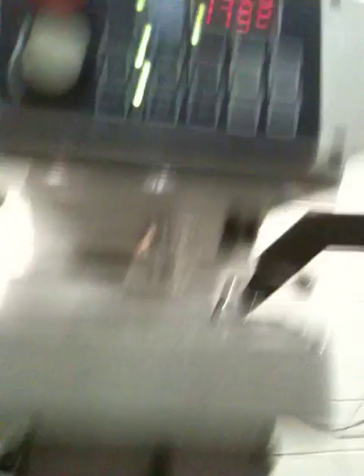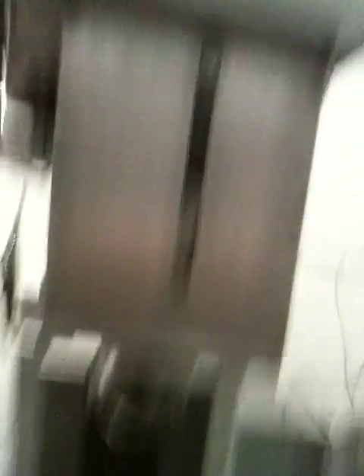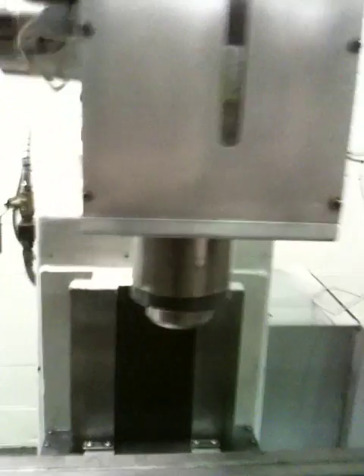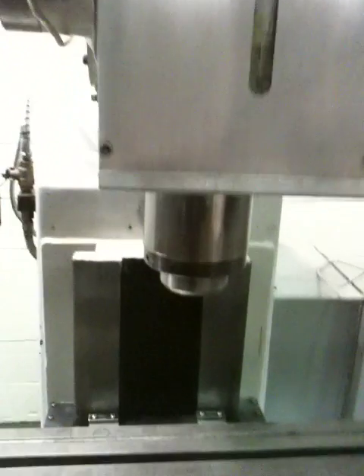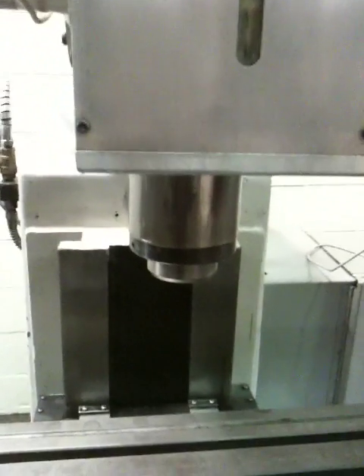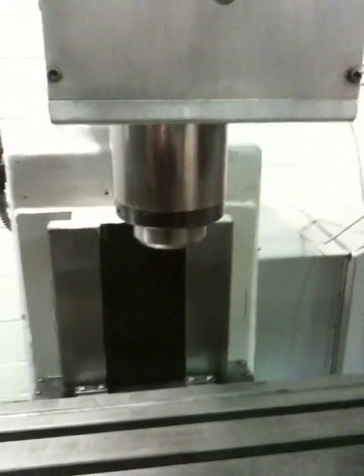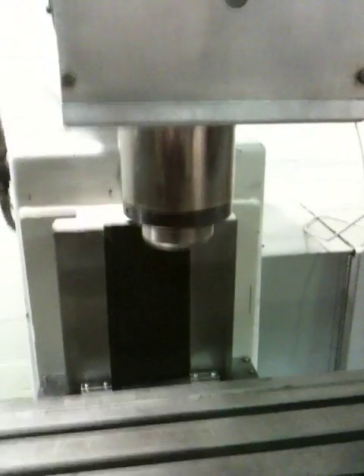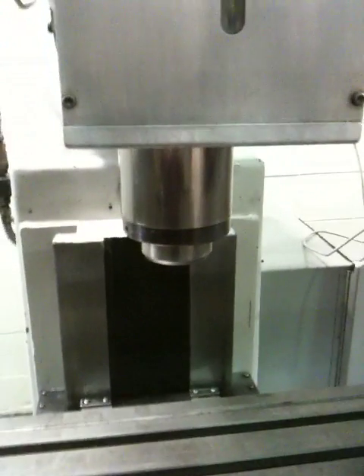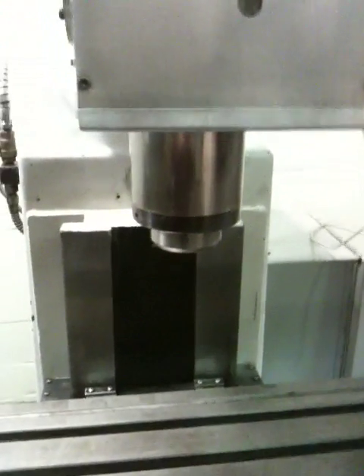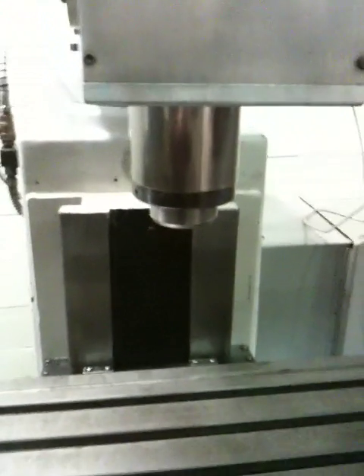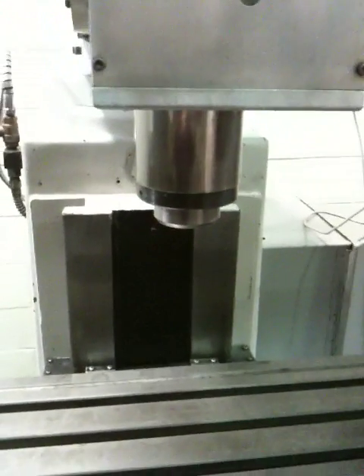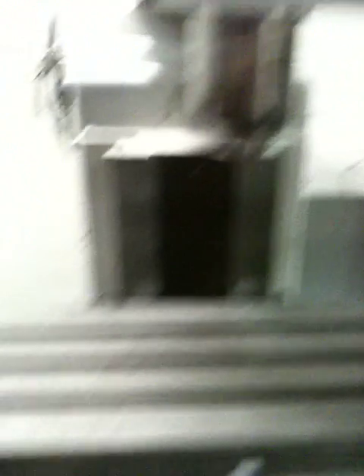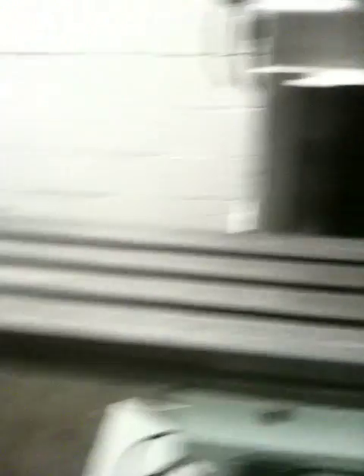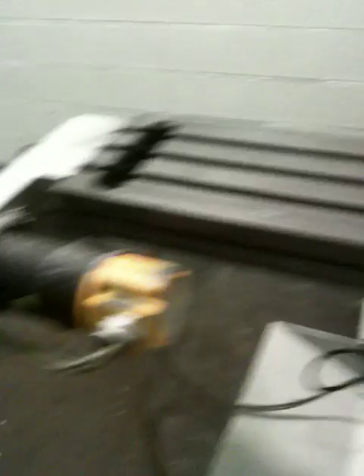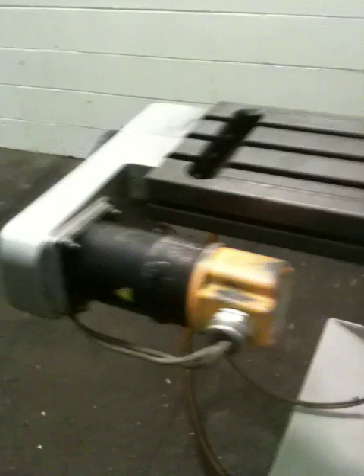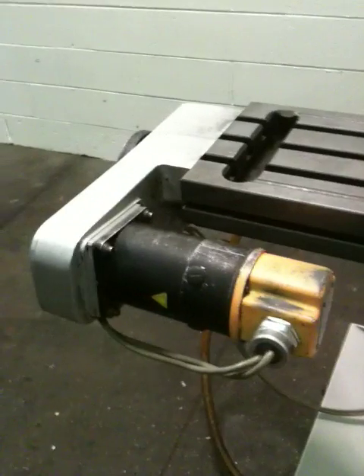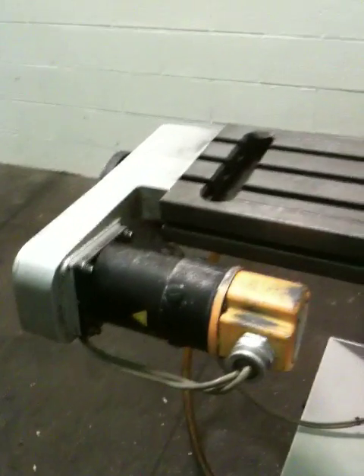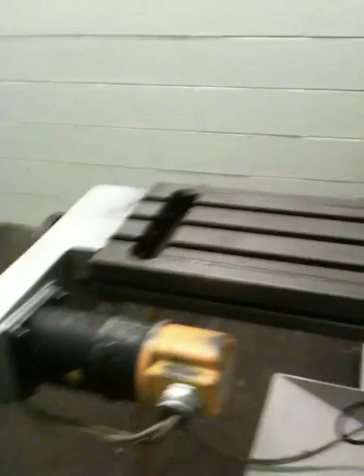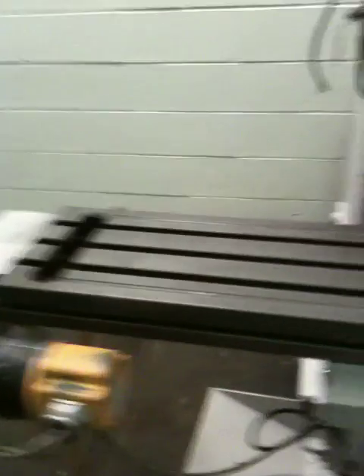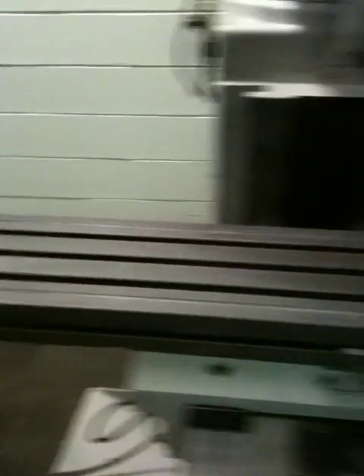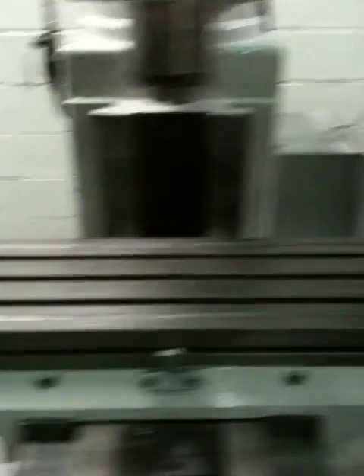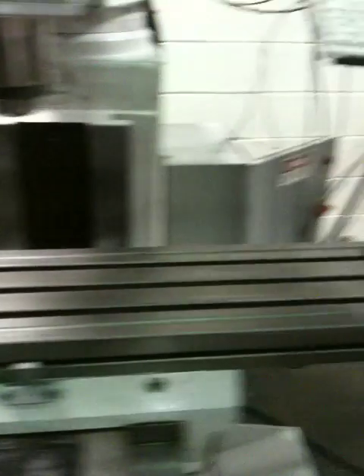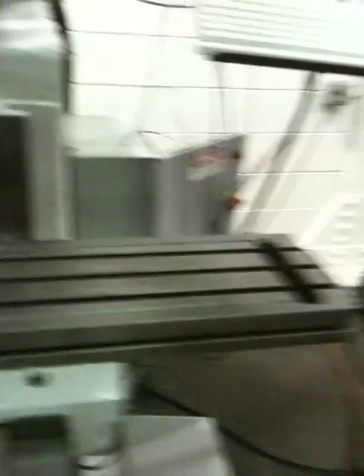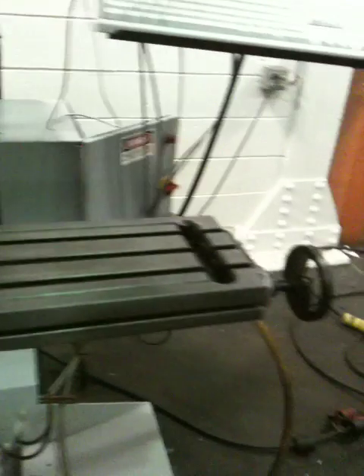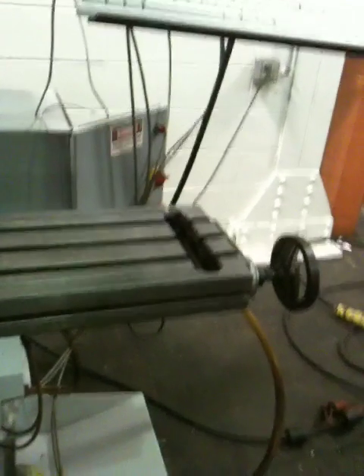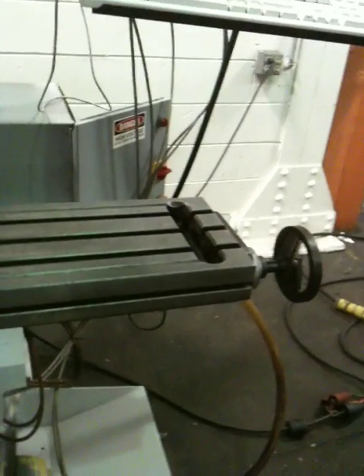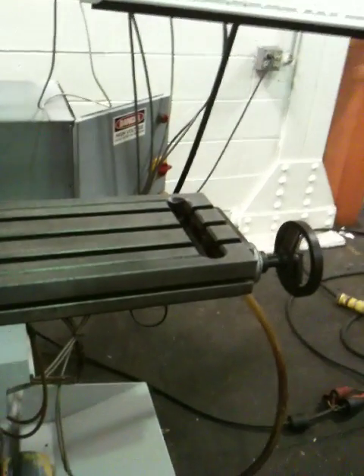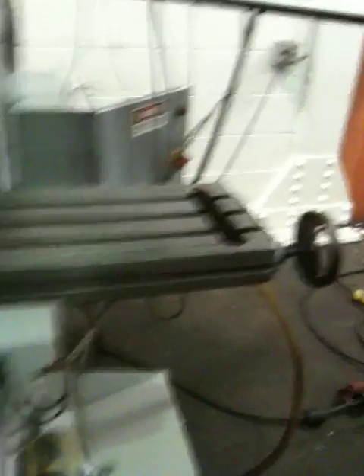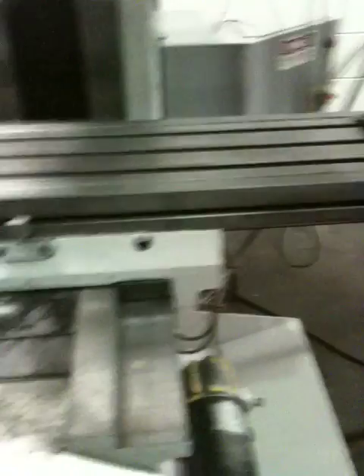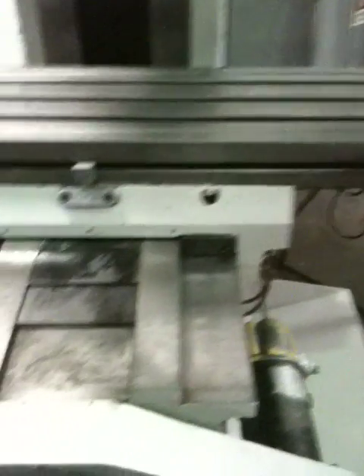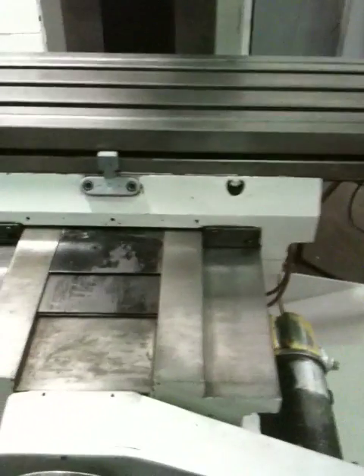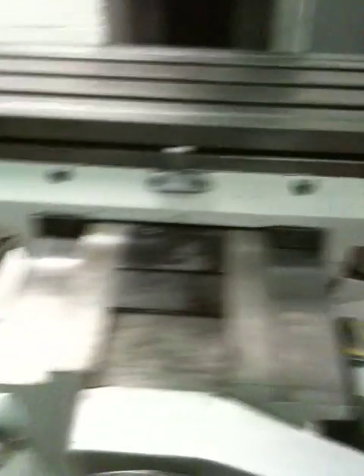At 1750 RPM, that's an R8 spindle. You can see there that's an AC motor. That's the table — it has not been hit with a milling cutter. You got box ways.